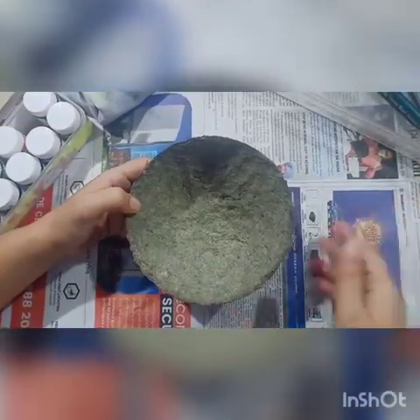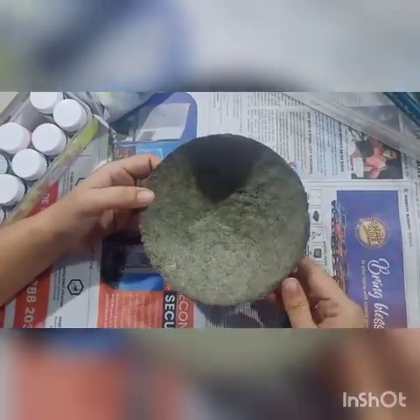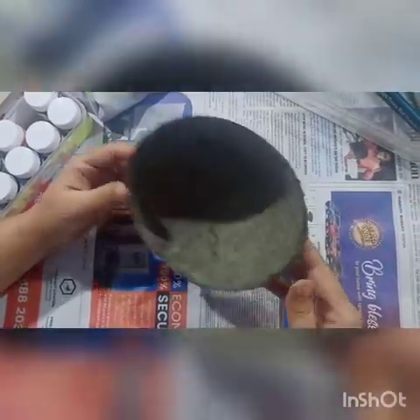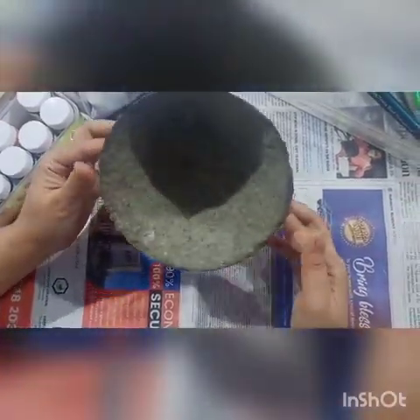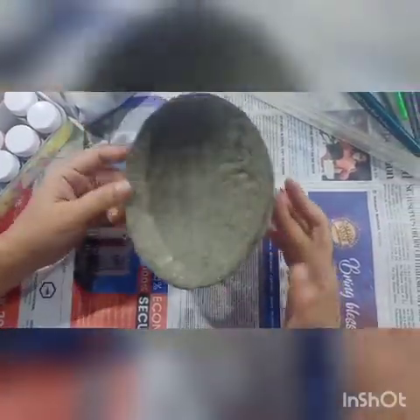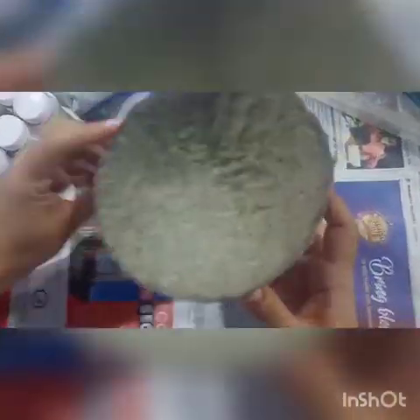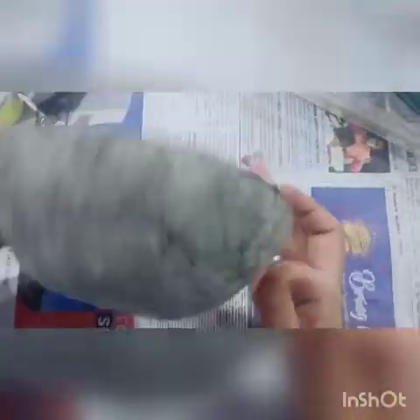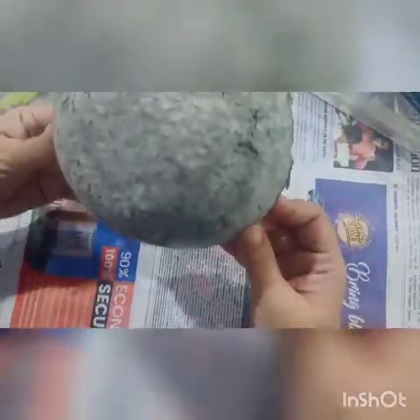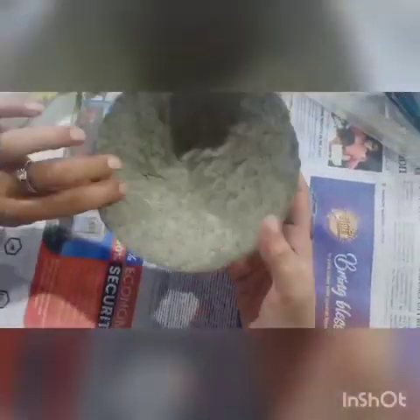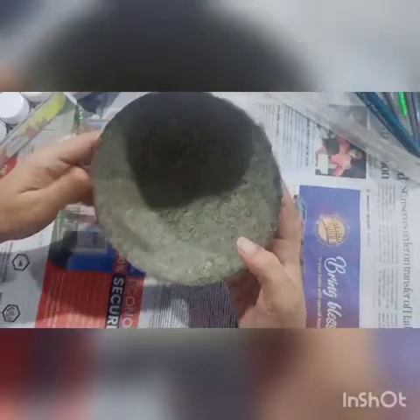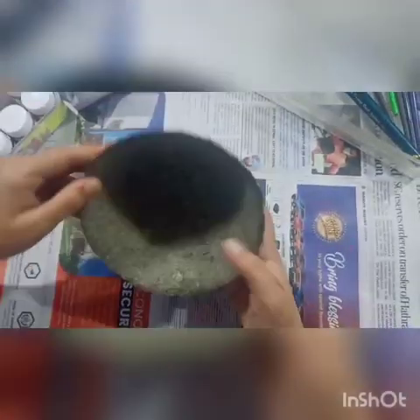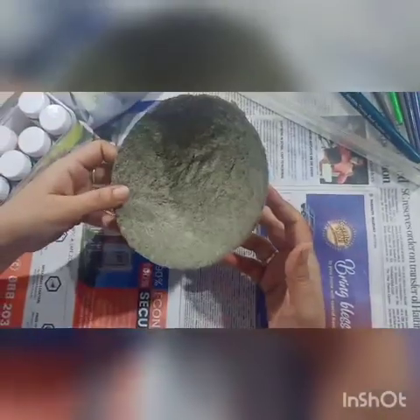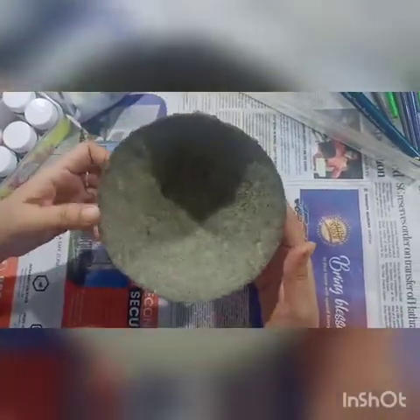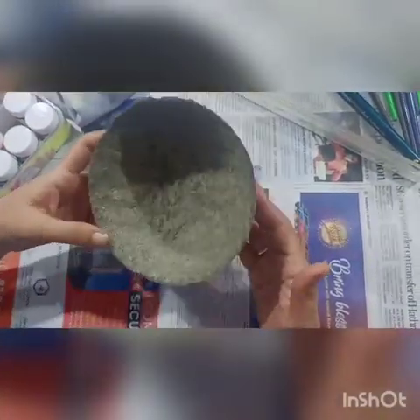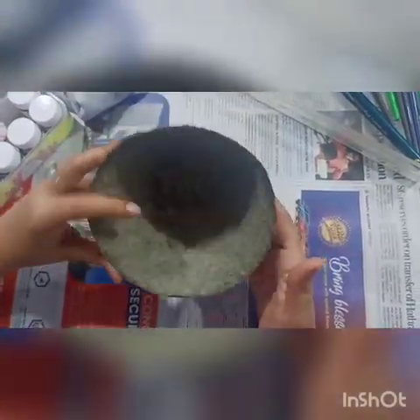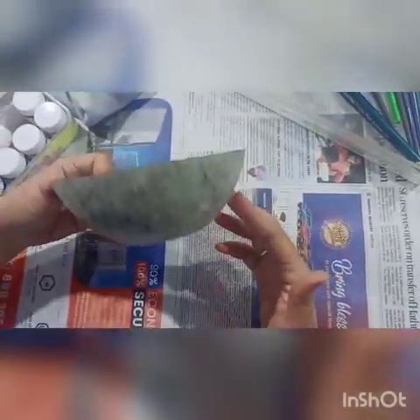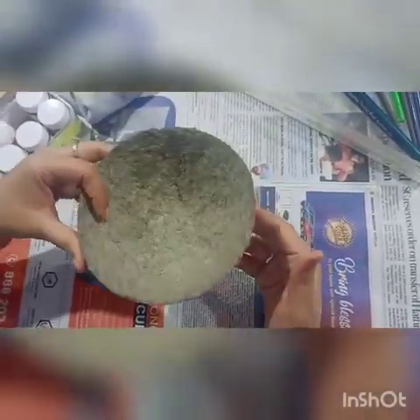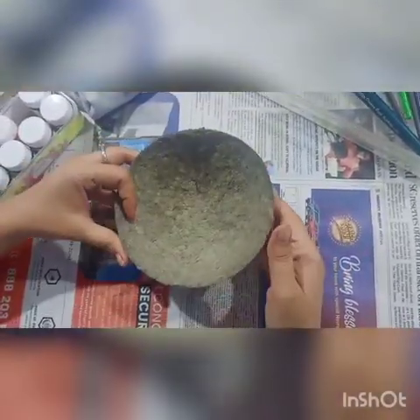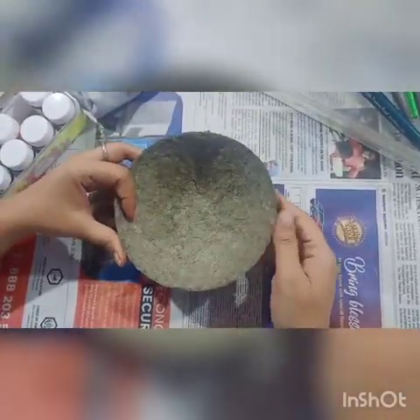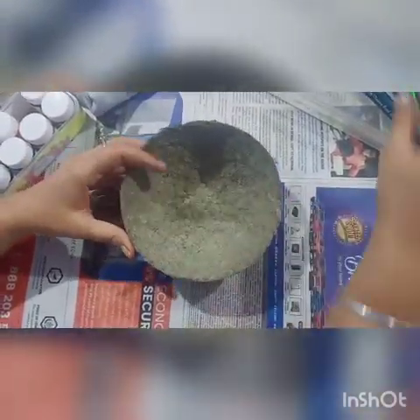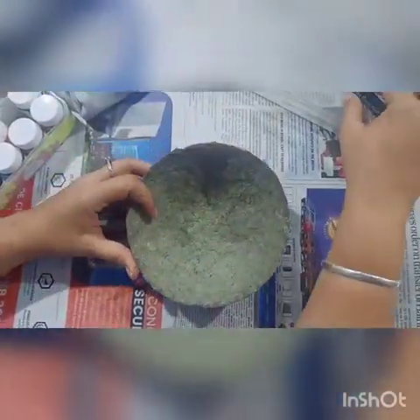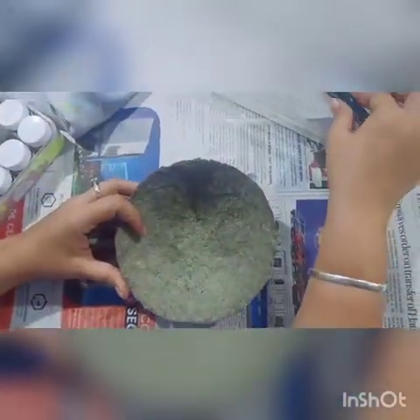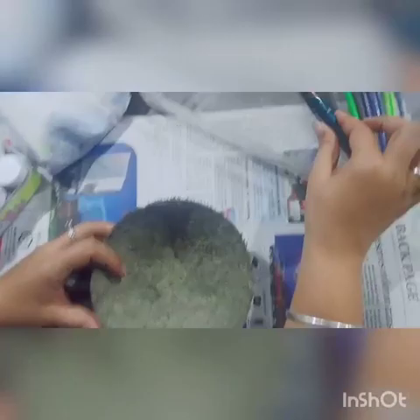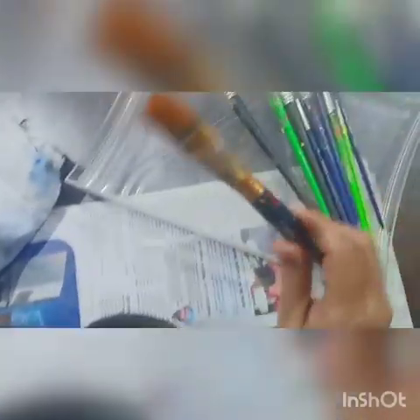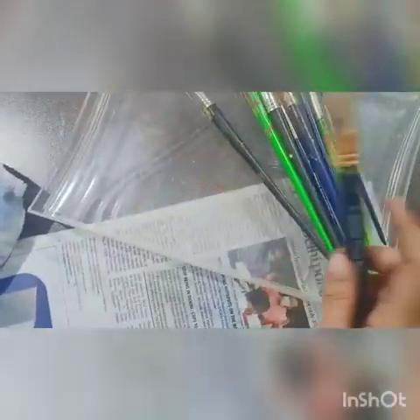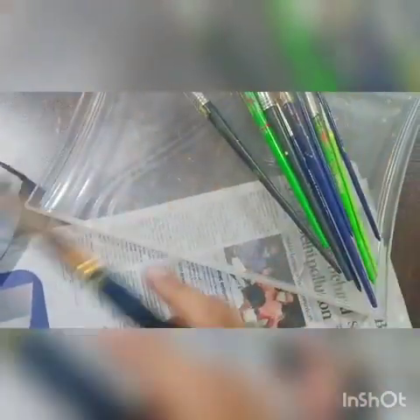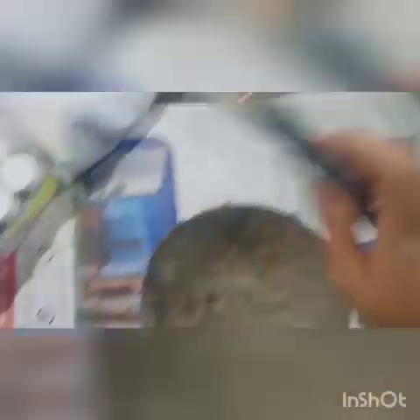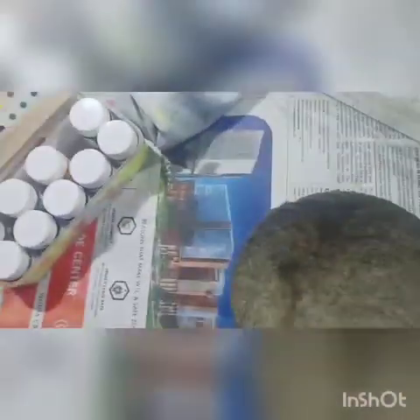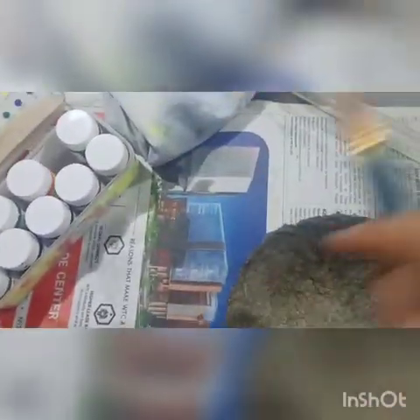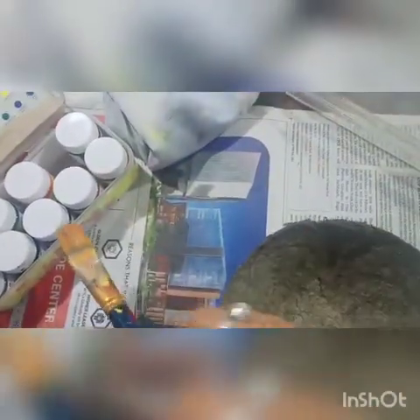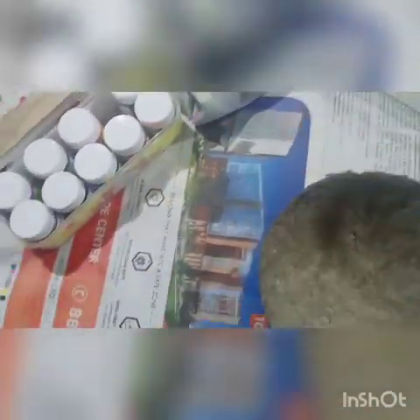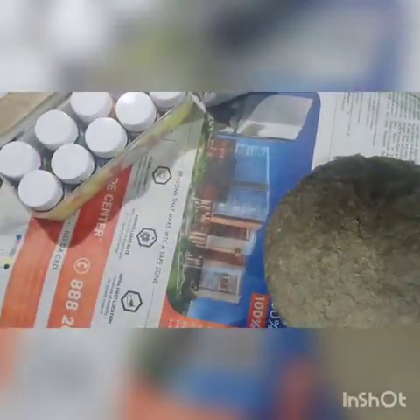Students, look at this paper mache bowl. Now I am going to start painting. For this you need some paint brushes, a rag, and acrylic colors.